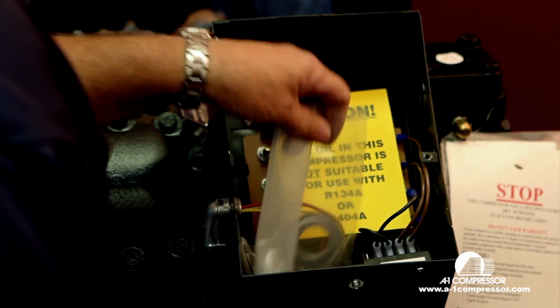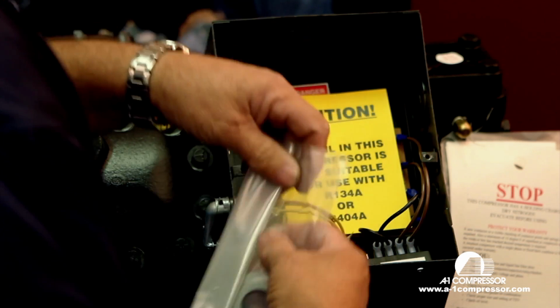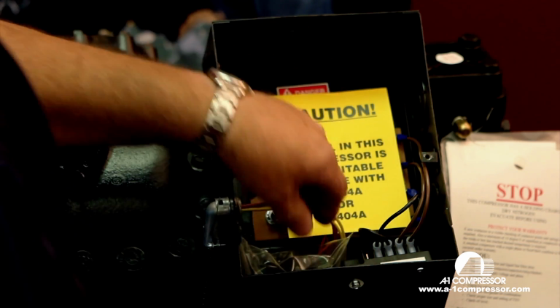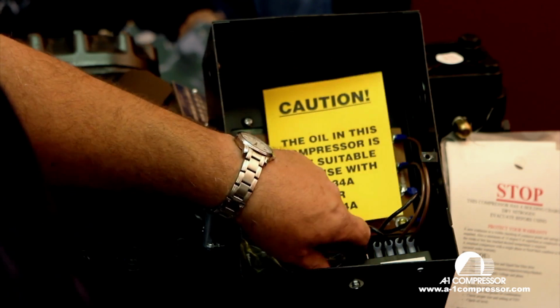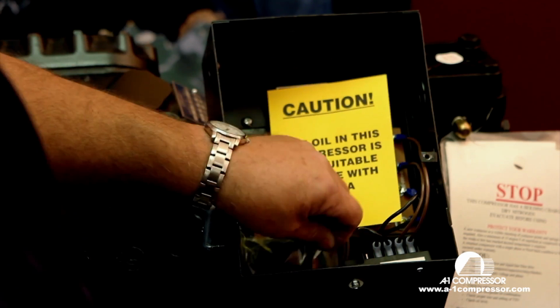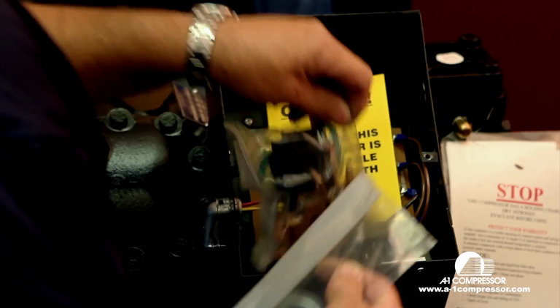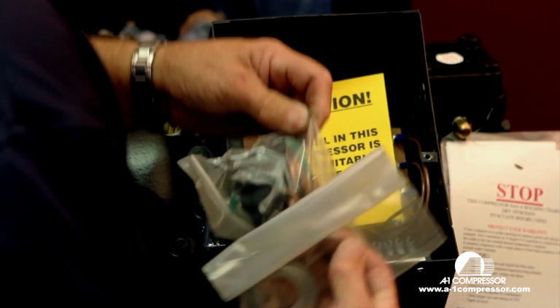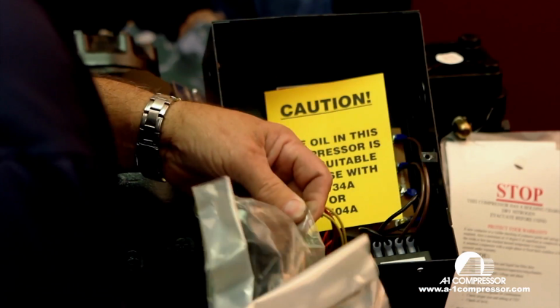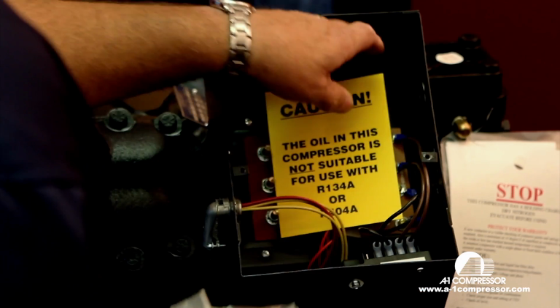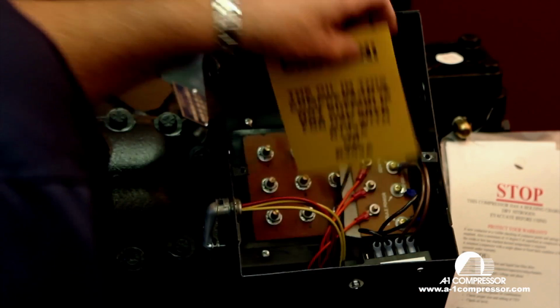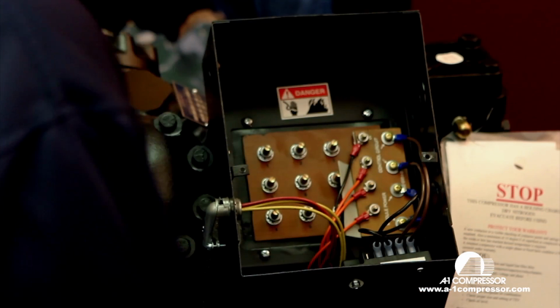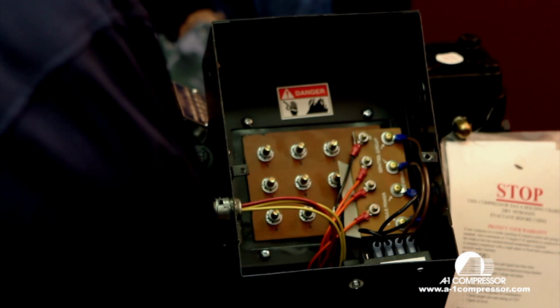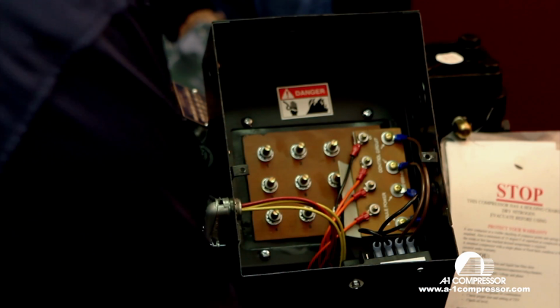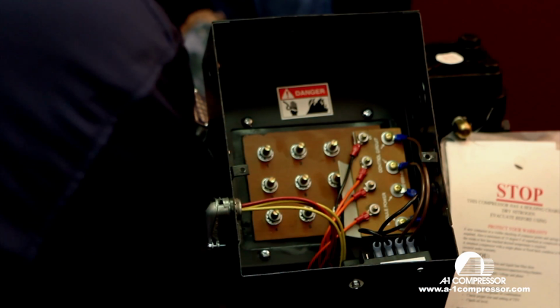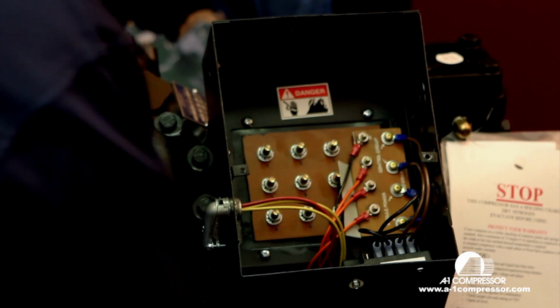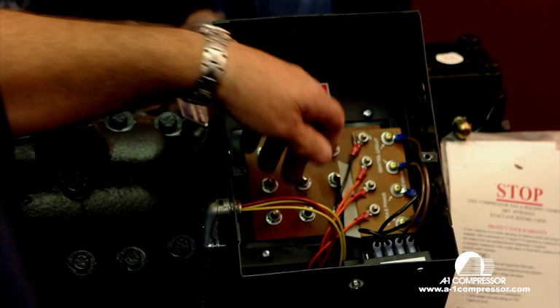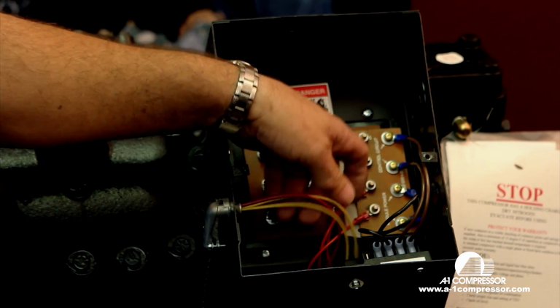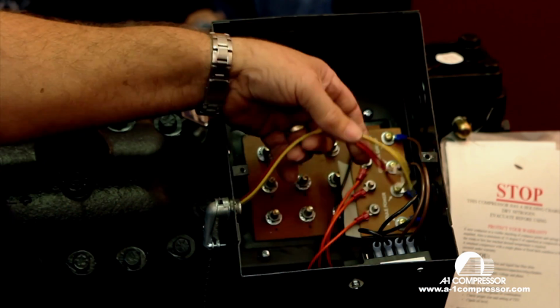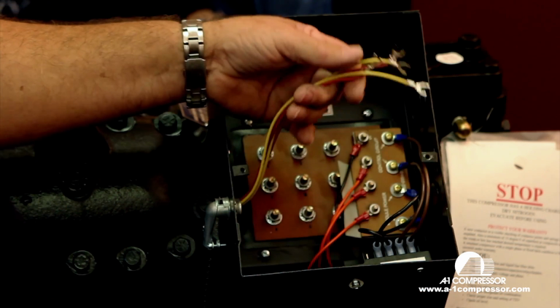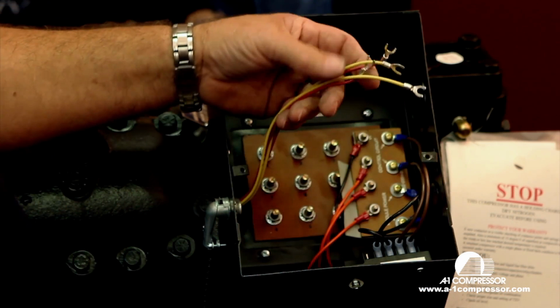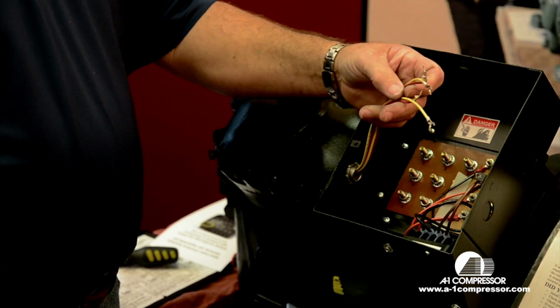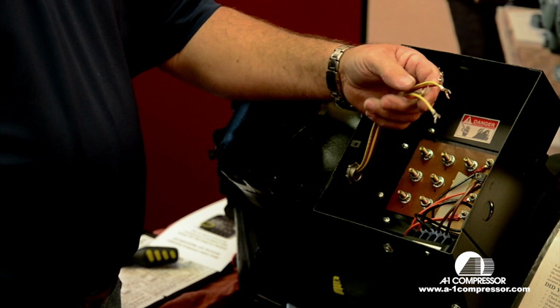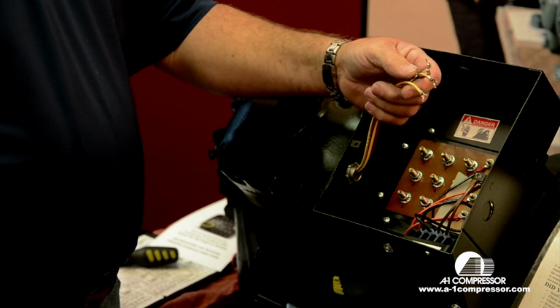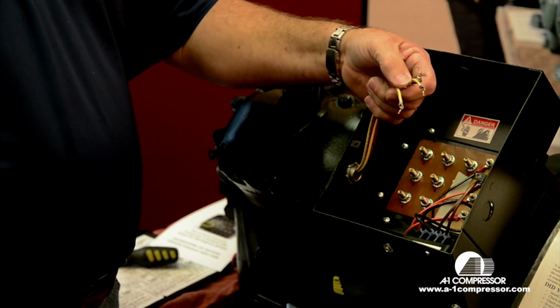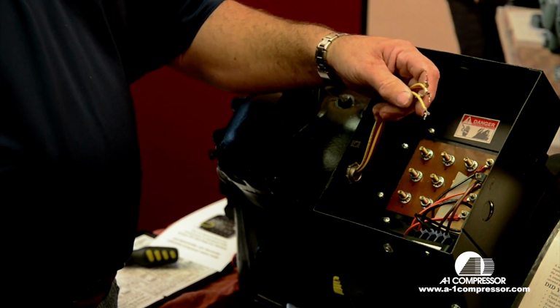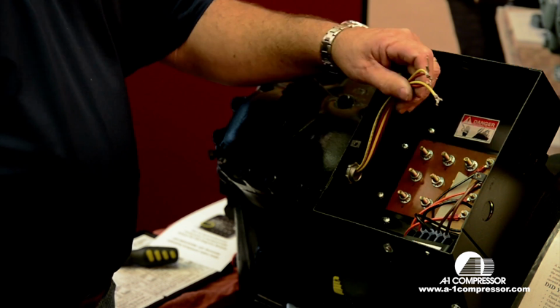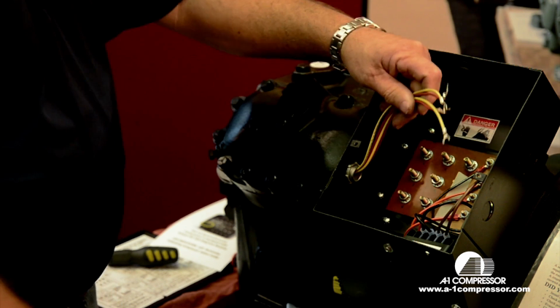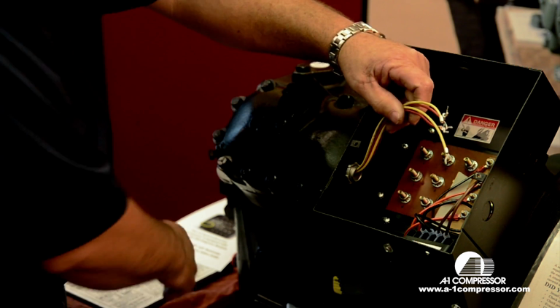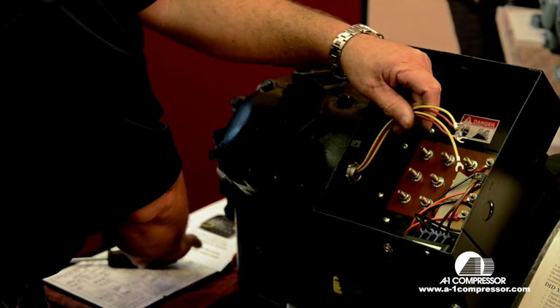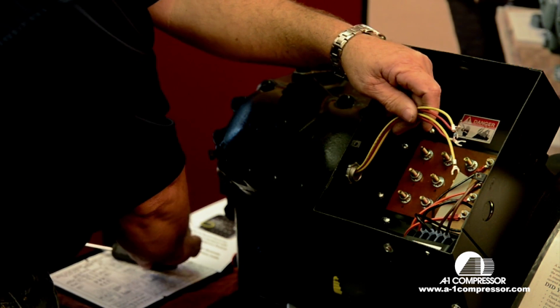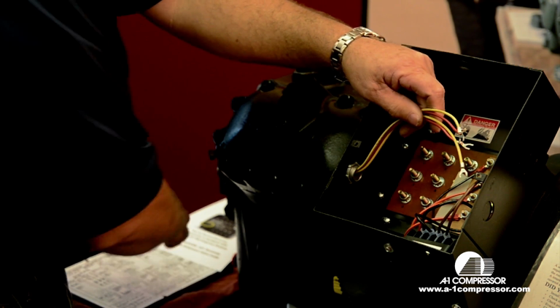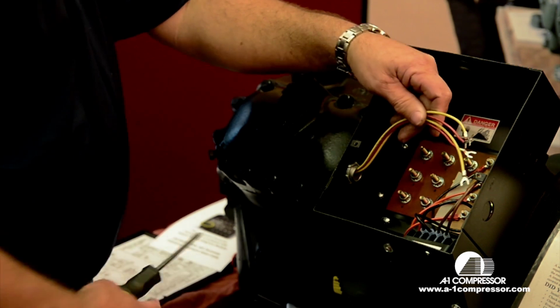What we're going to do is remove all the stuff that's inside the compressor. I have installed the module power and control circuit wires already here for simulation purposes.